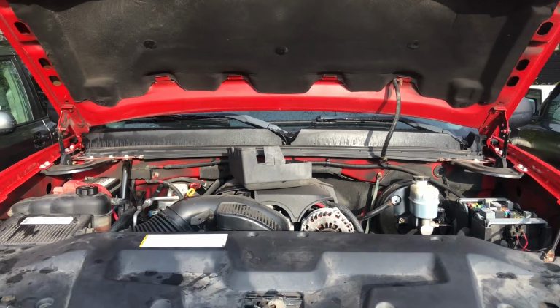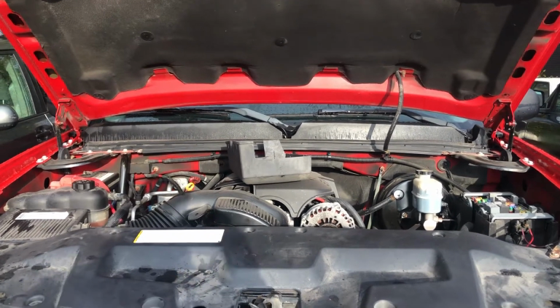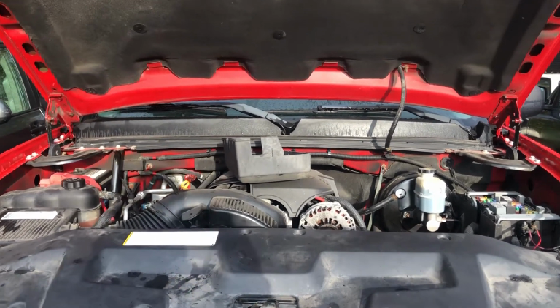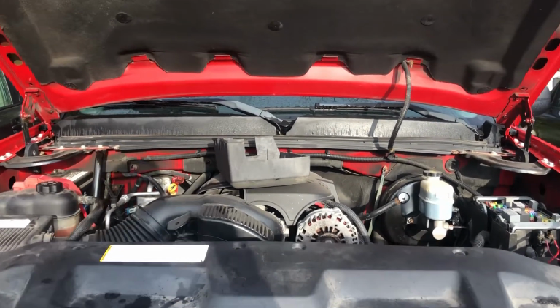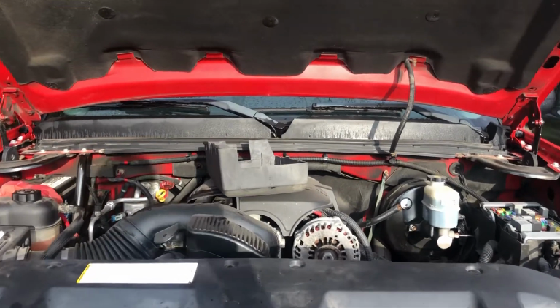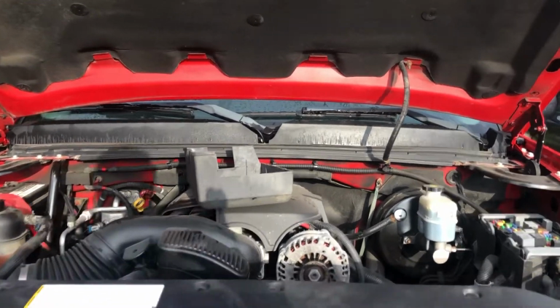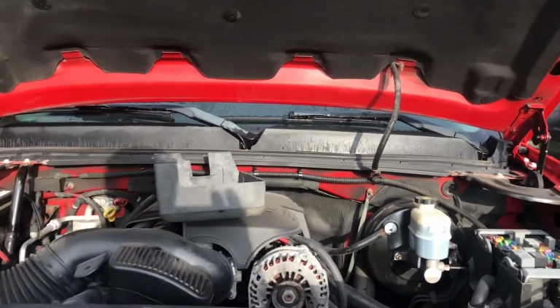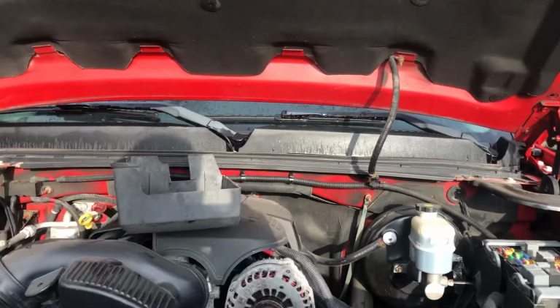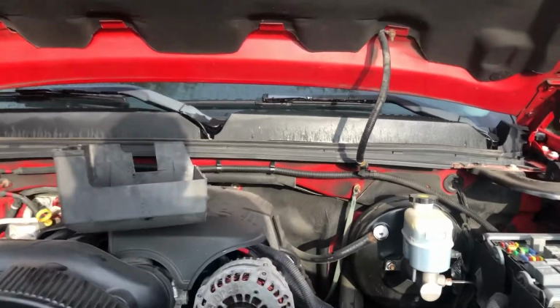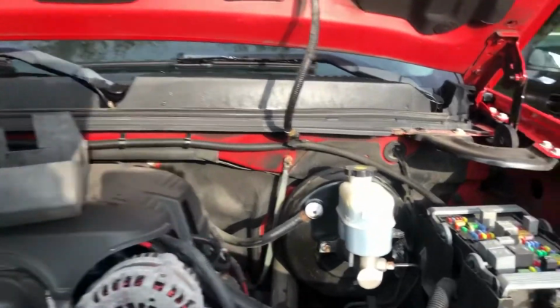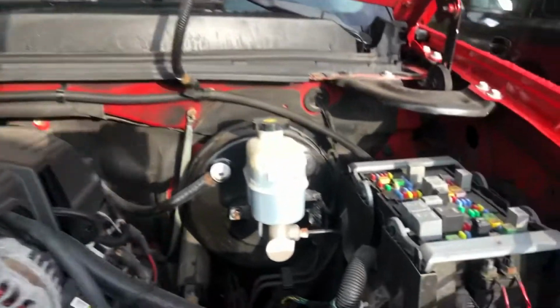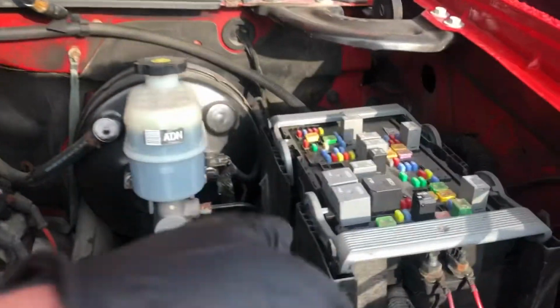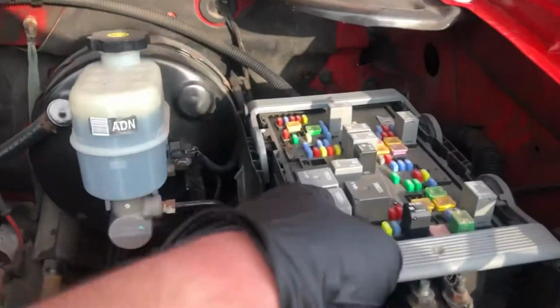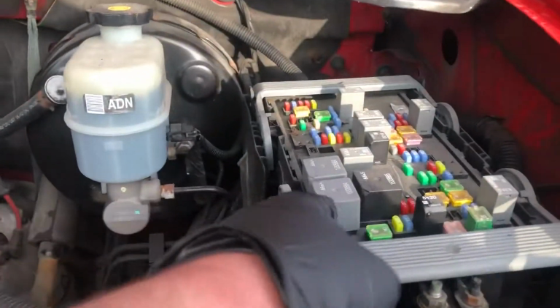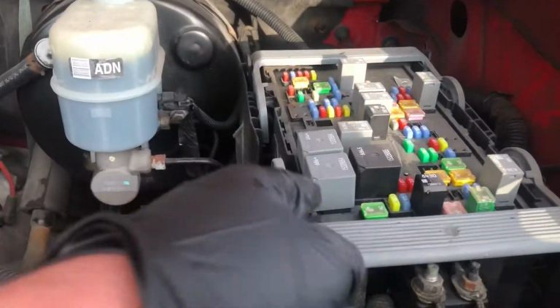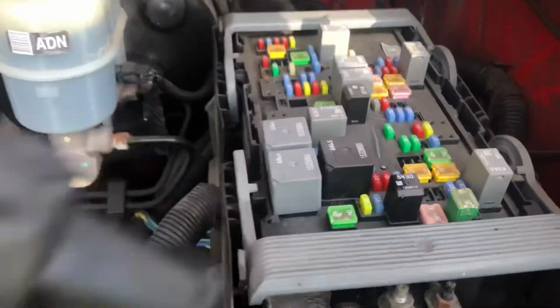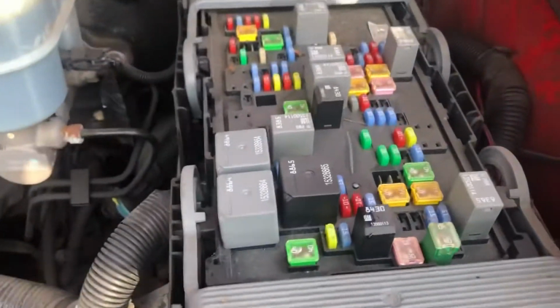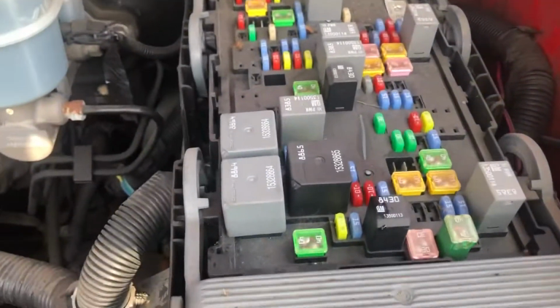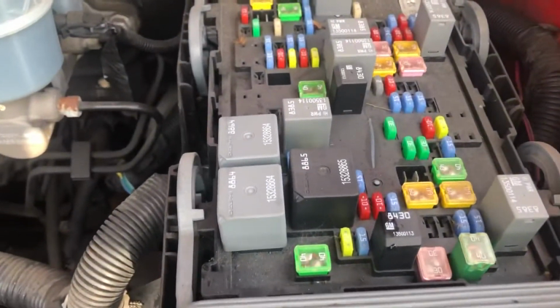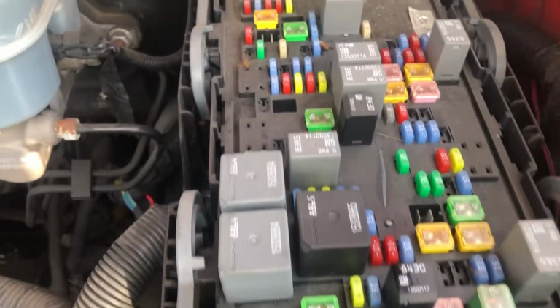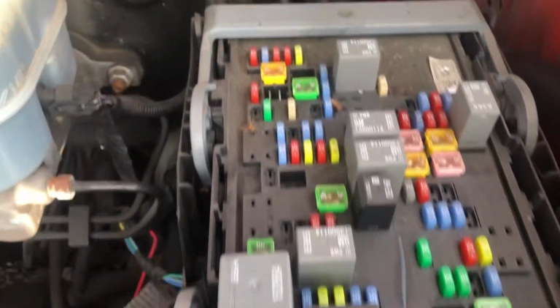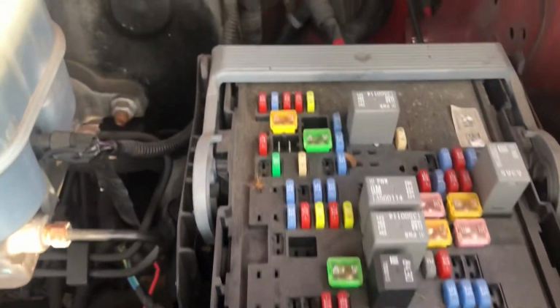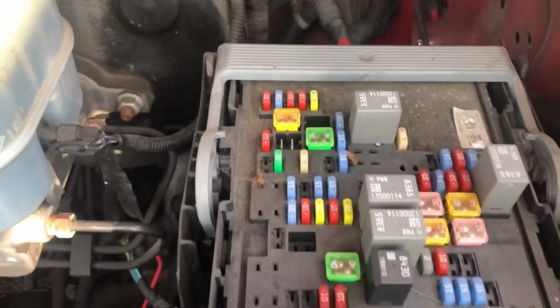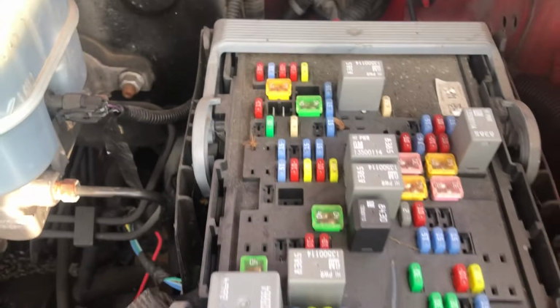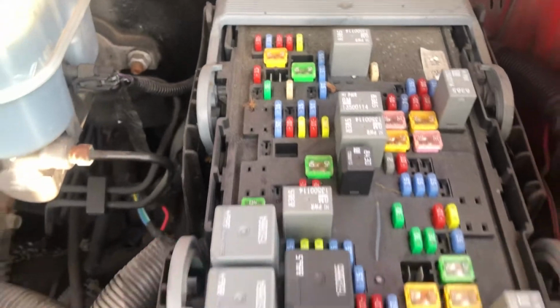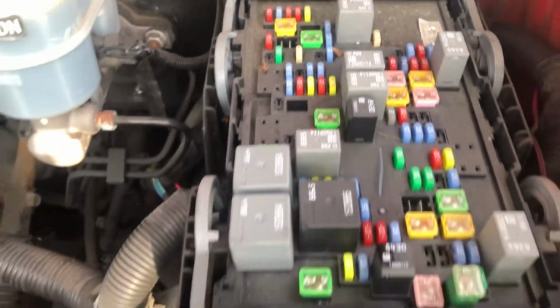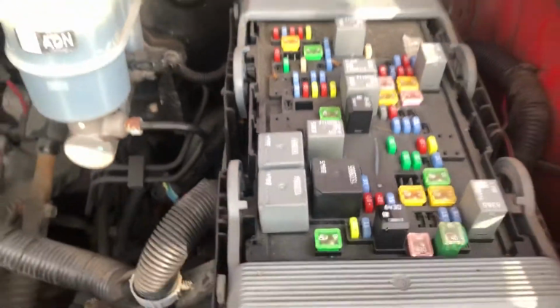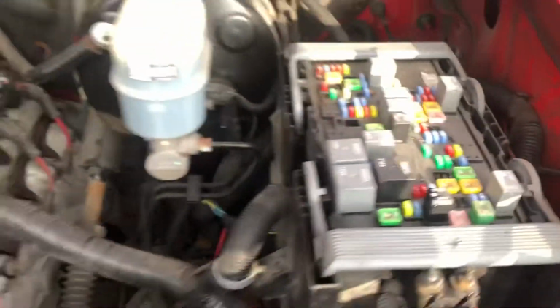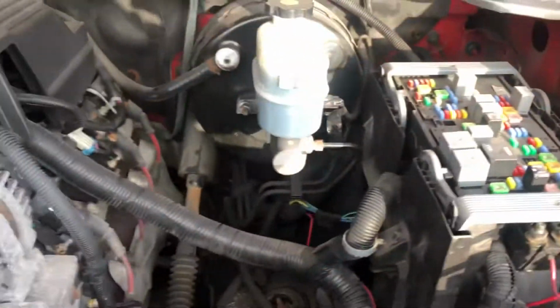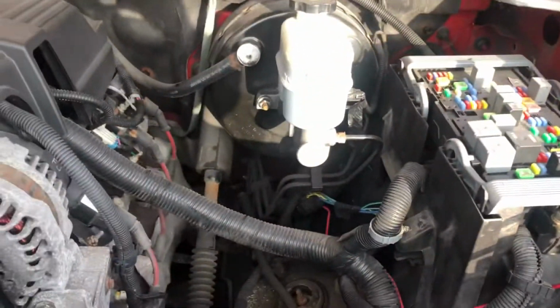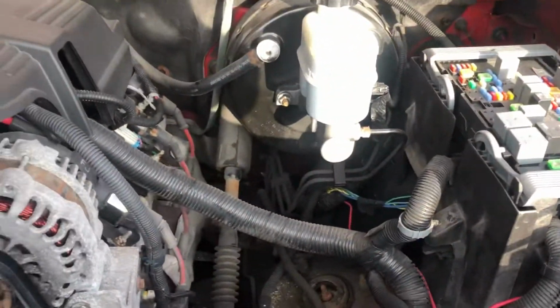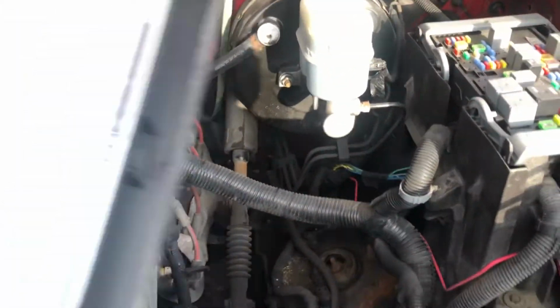The first fuse box location we have is located right over here. Here are the fuses and here's the cover.